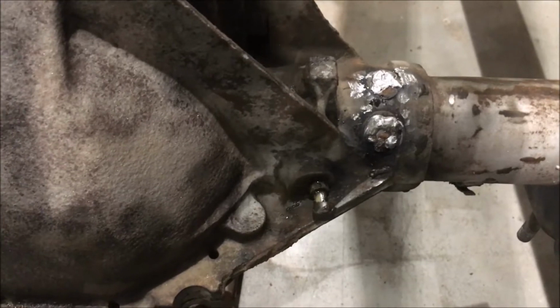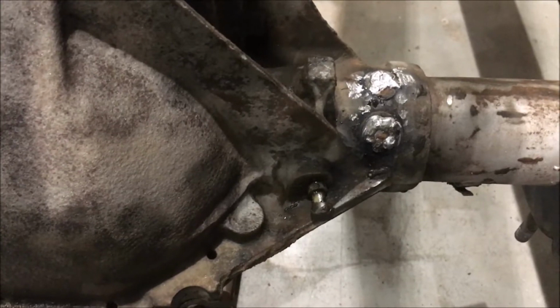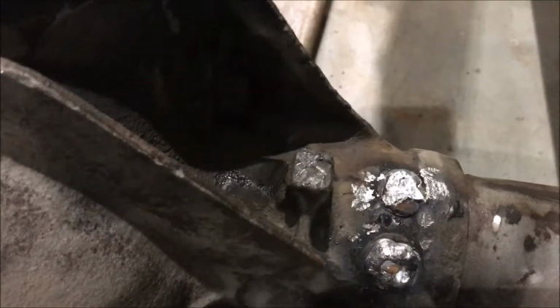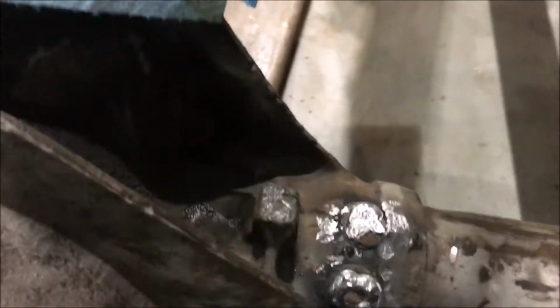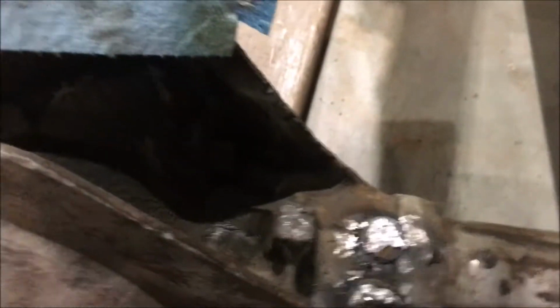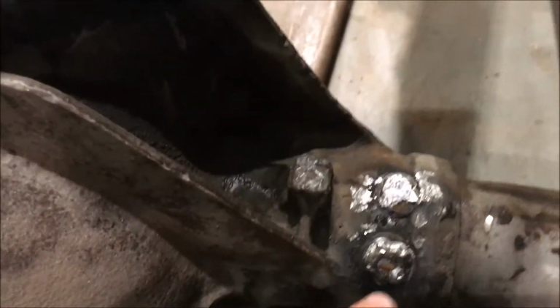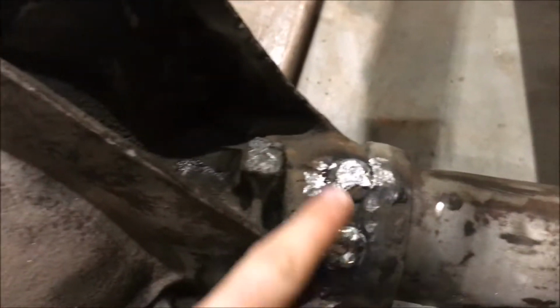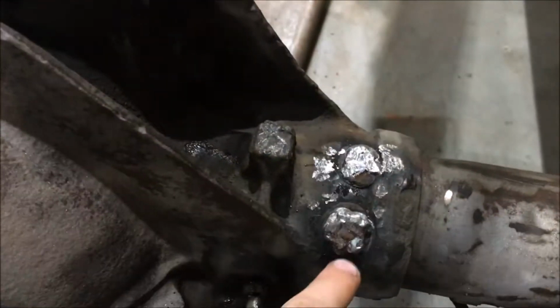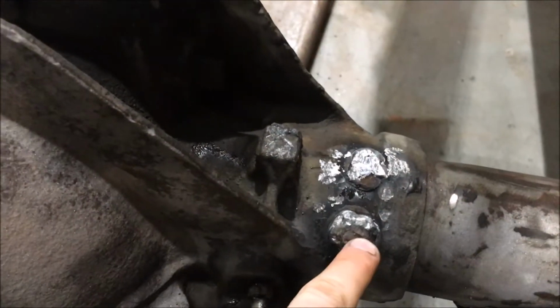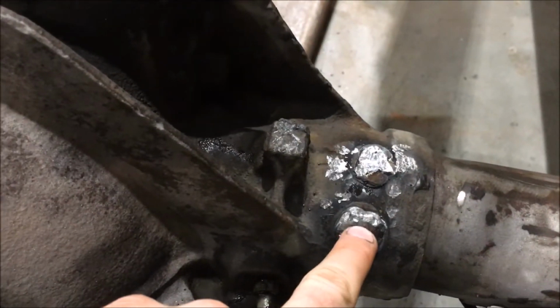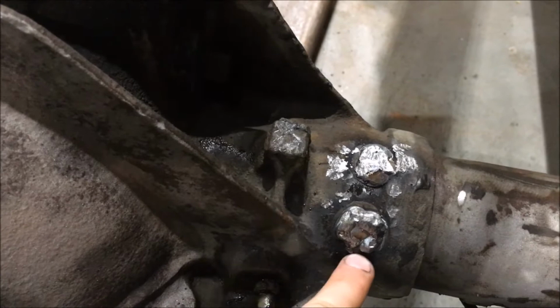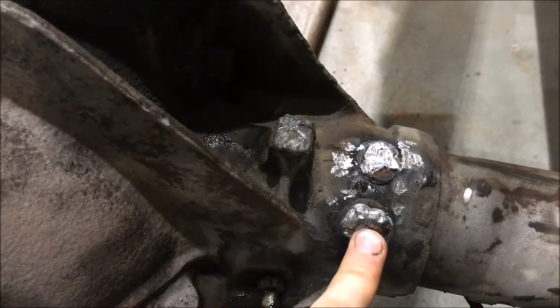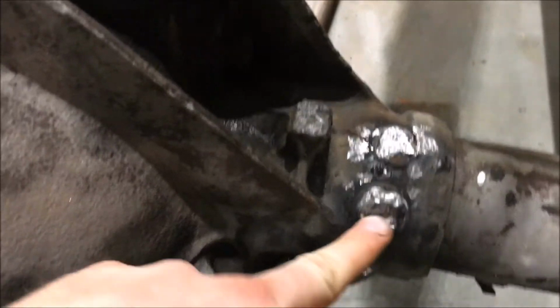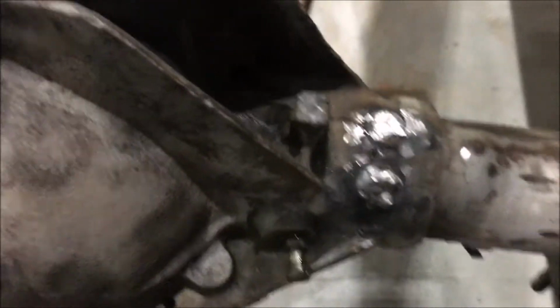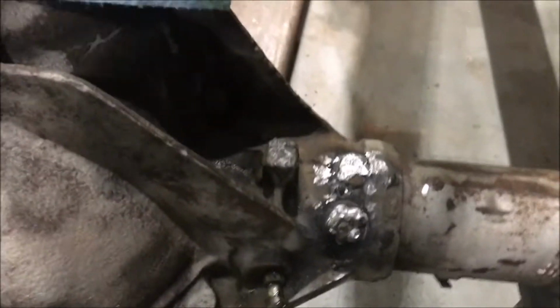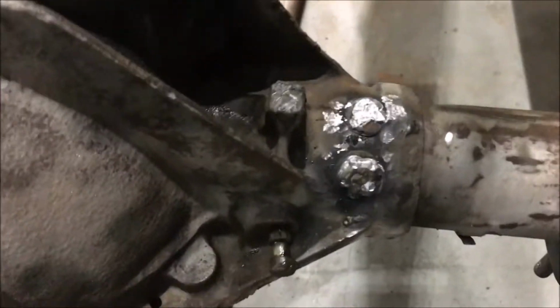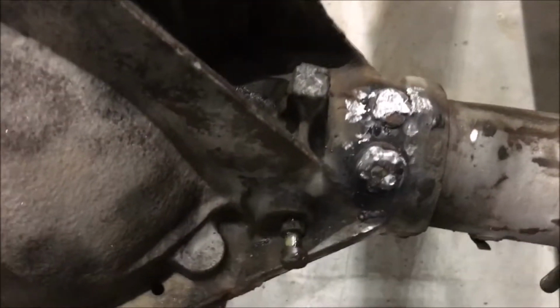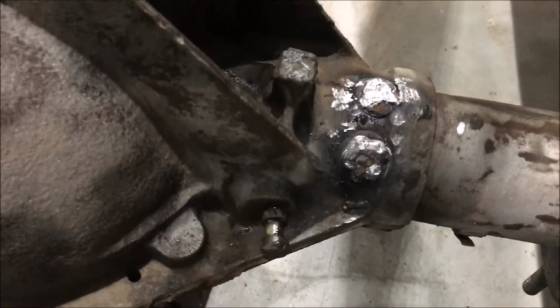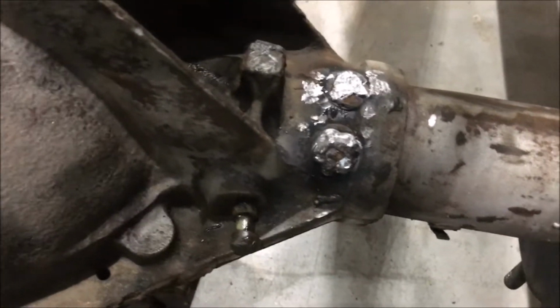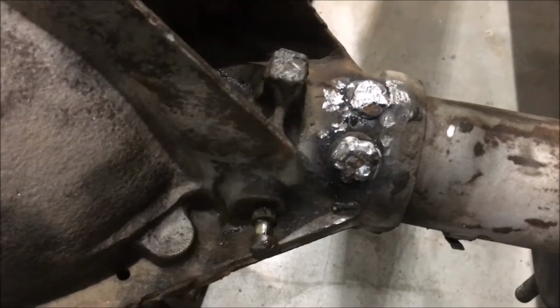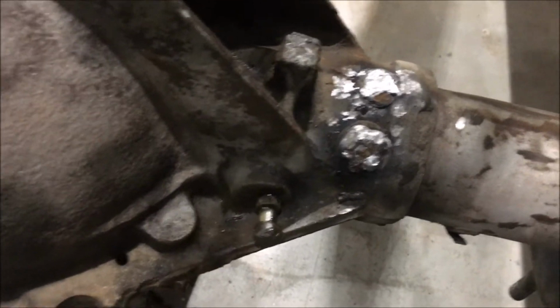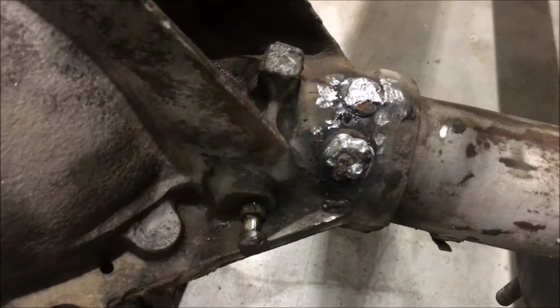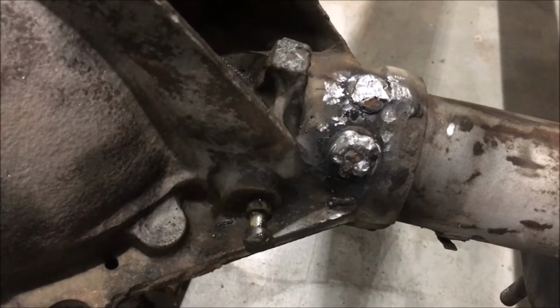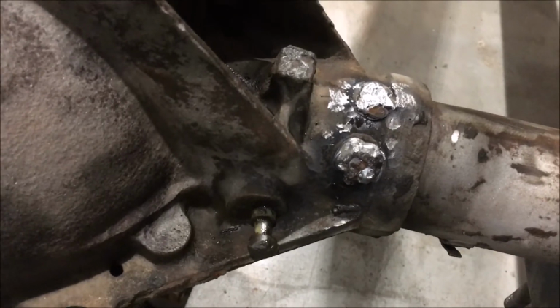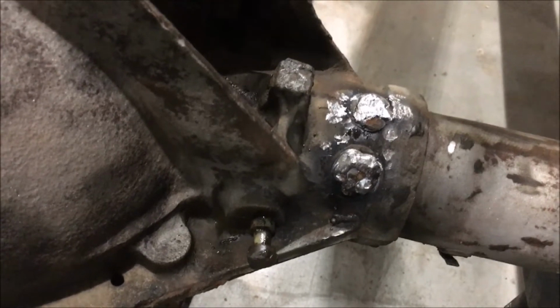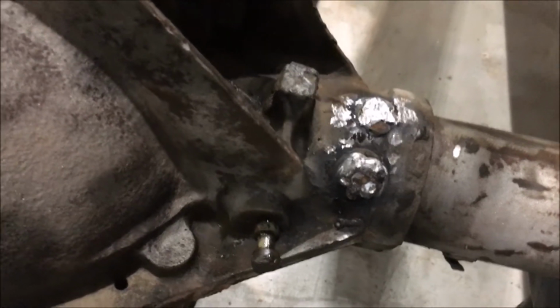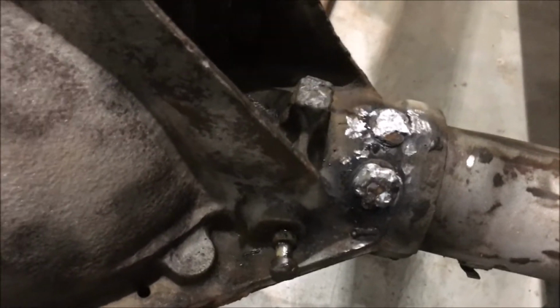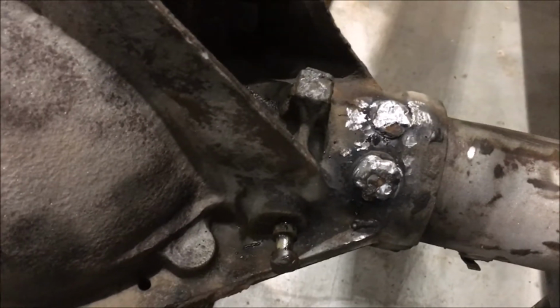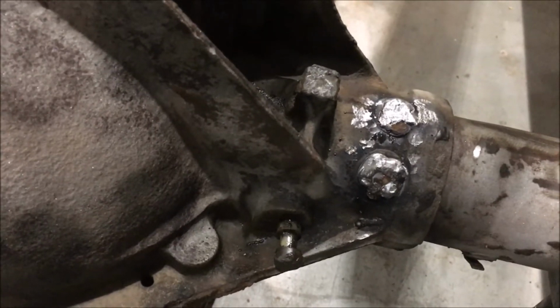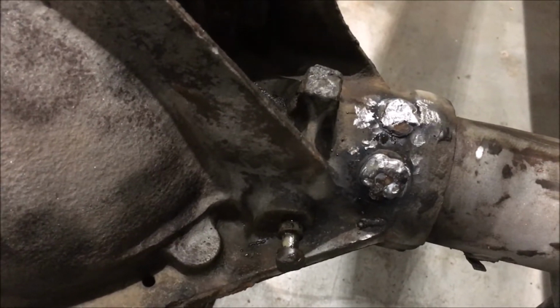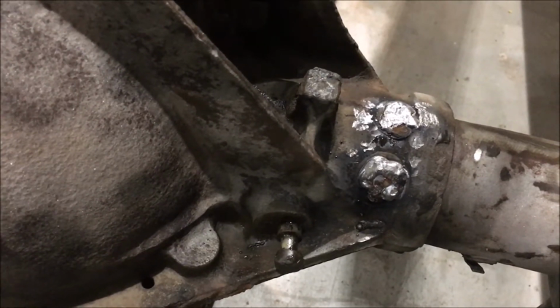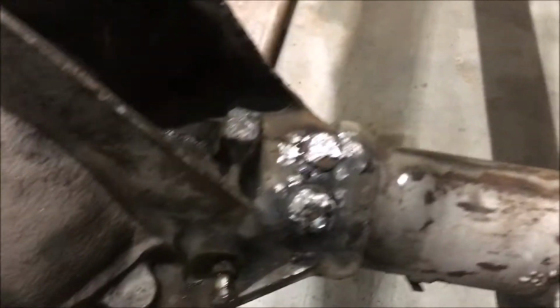When the weld cracks, it can allow your axle to start leaking oil there. That was my problem. Basically the only way to fix it is to weld up the plug. You can actually do this yourself — no big deal.